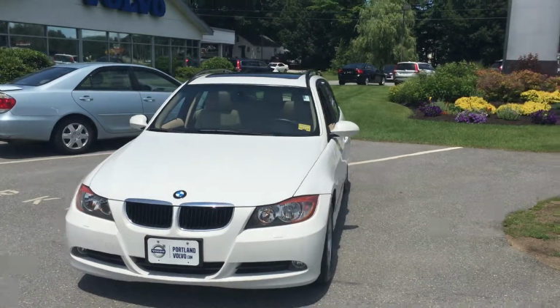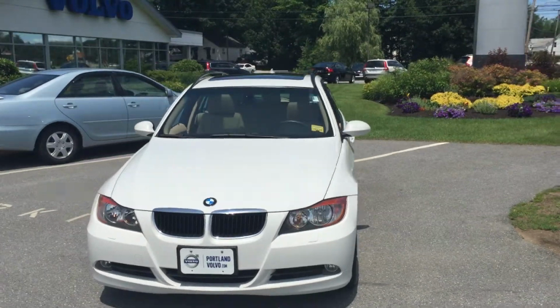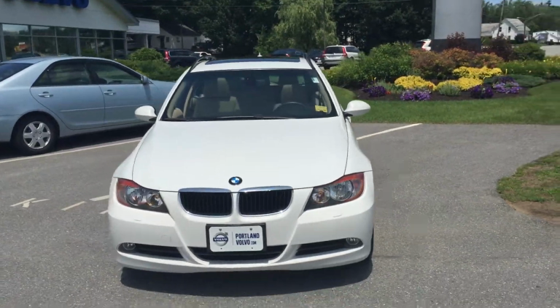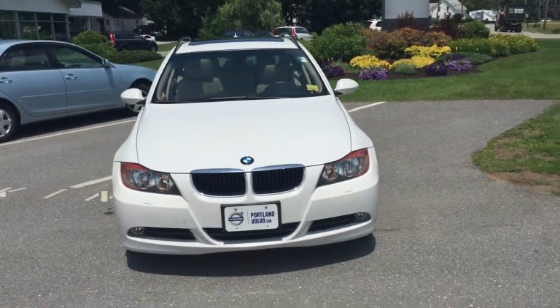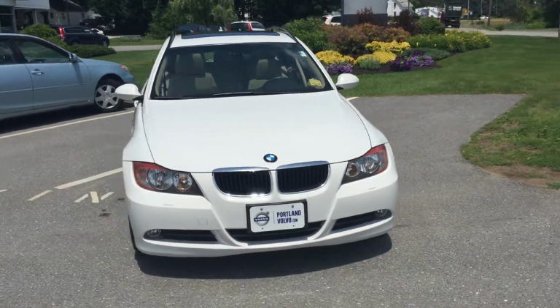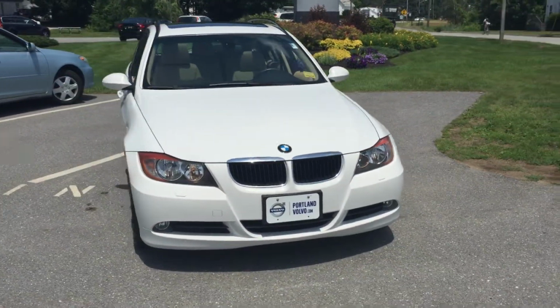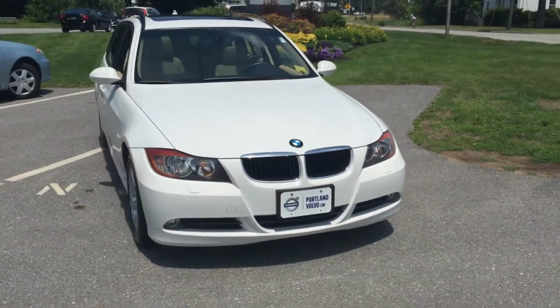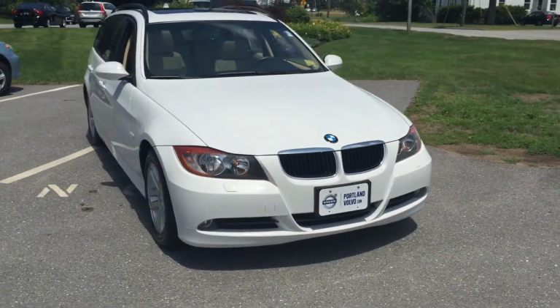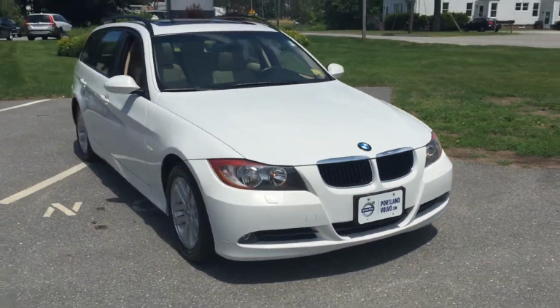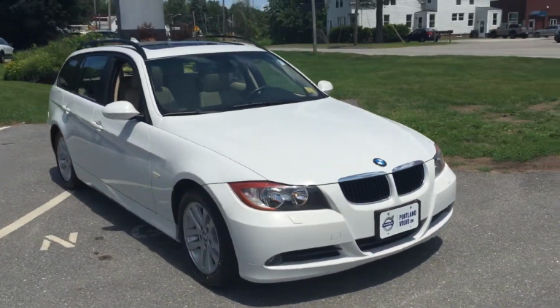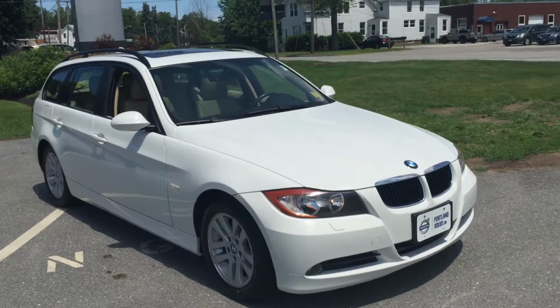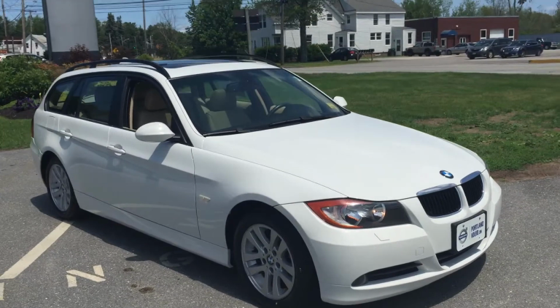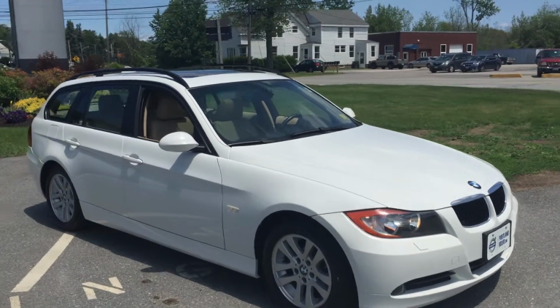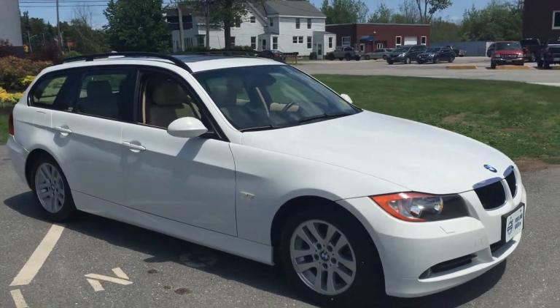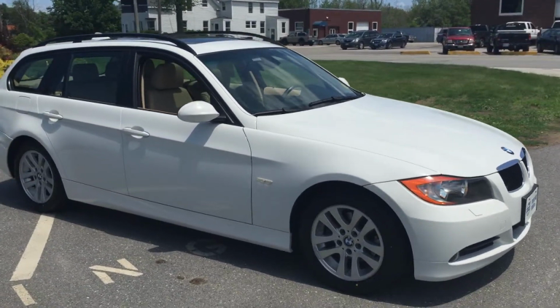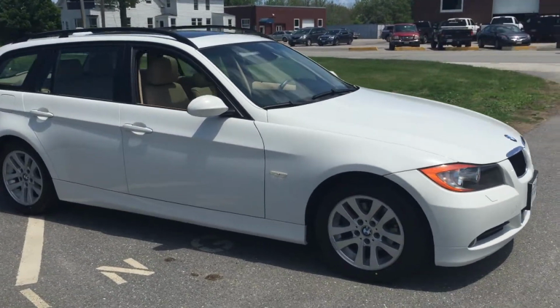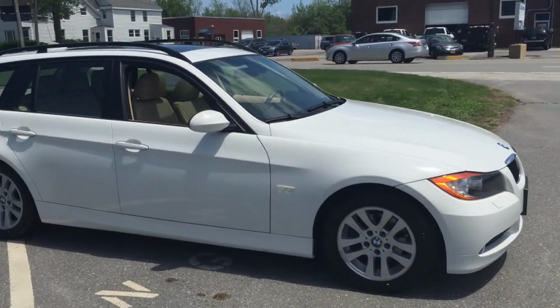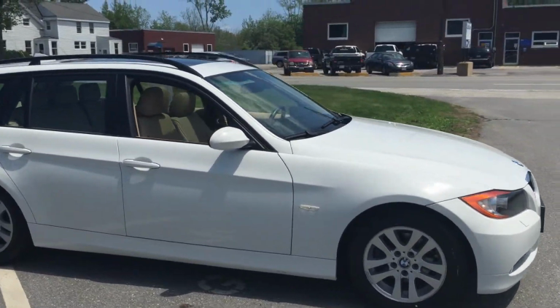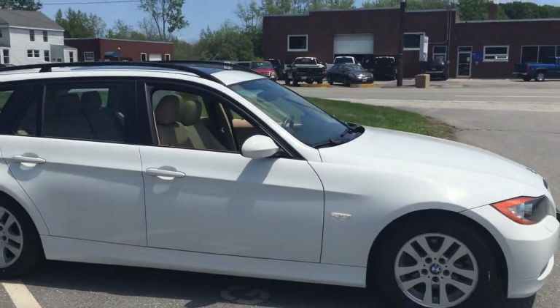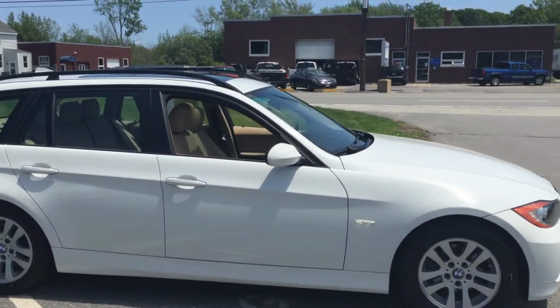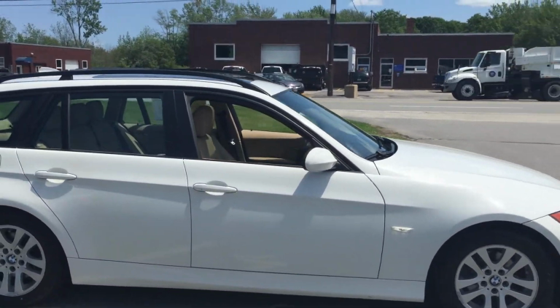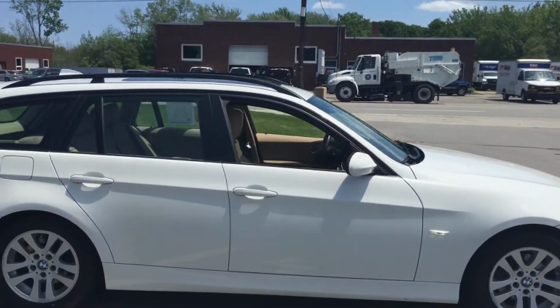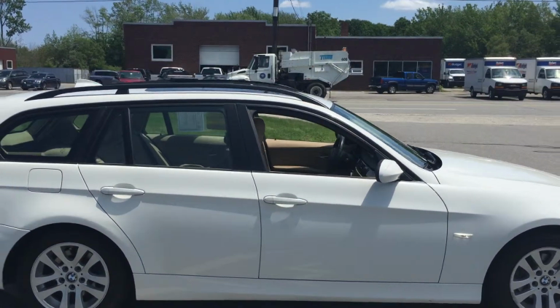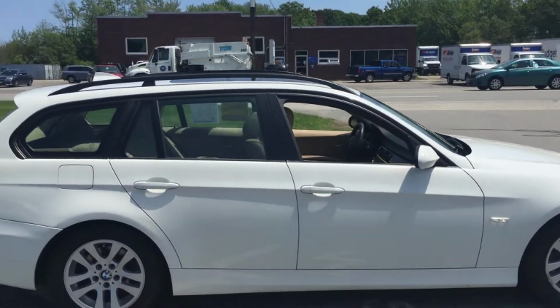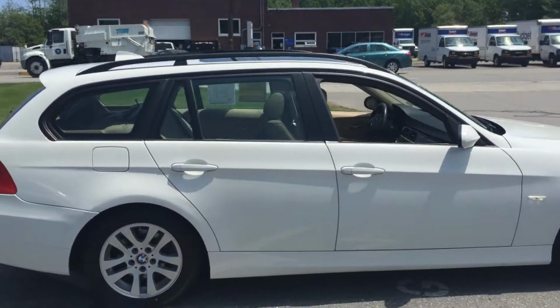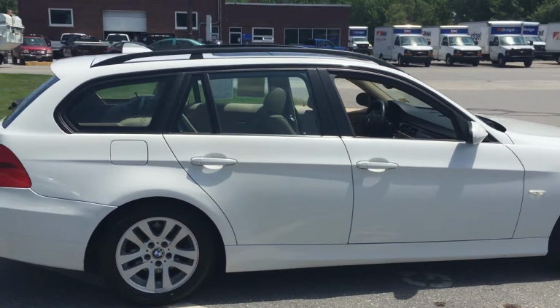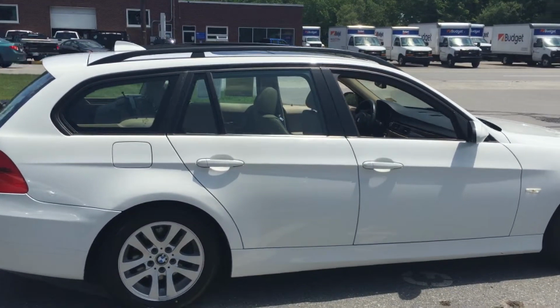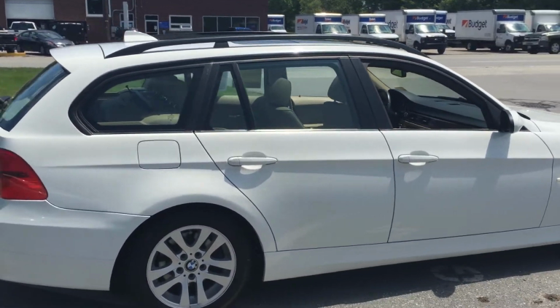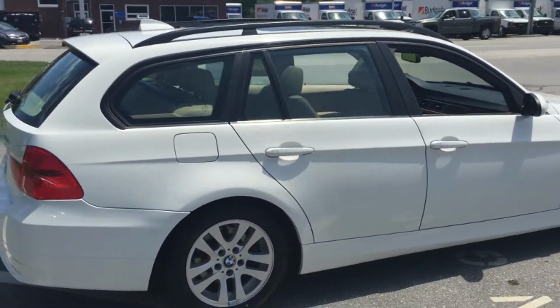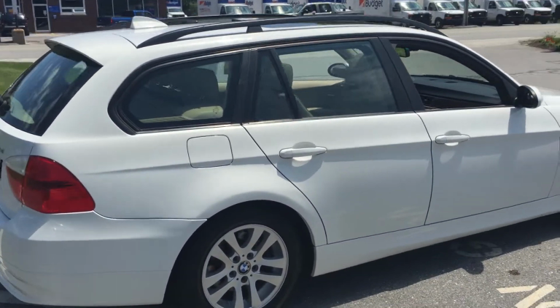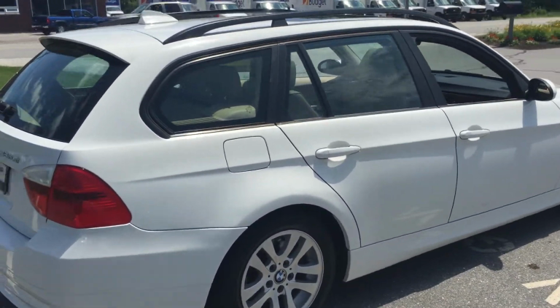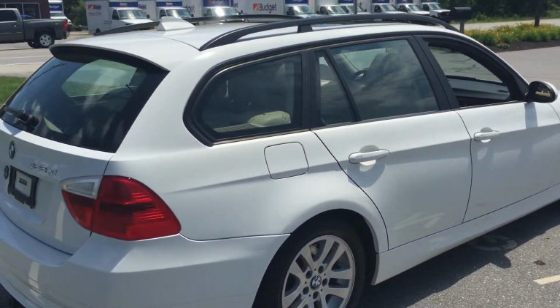Hey guys, Cody here at Portland Volvo with this super clean 2007 BMW 3 Series wagon. This thing is amazing — it looks like a brand new car. It's got no dents, dings, or scrapes anywhere.